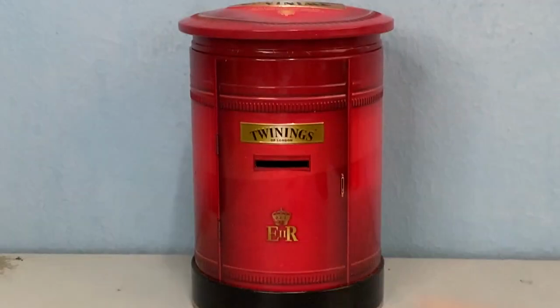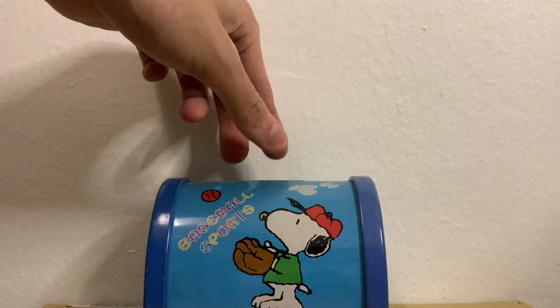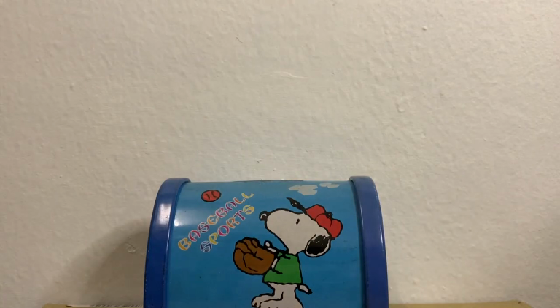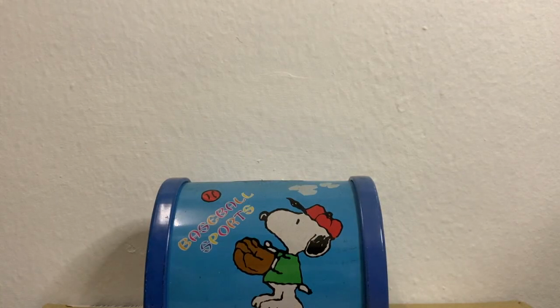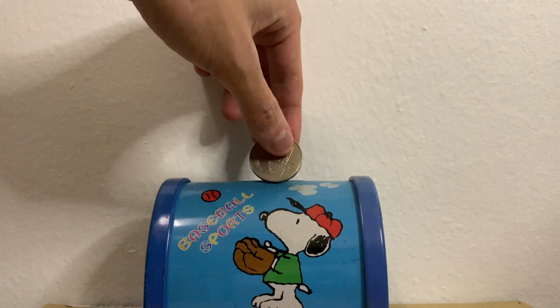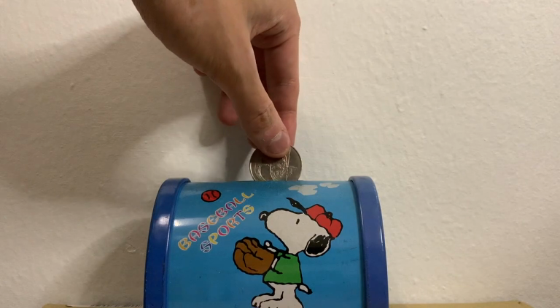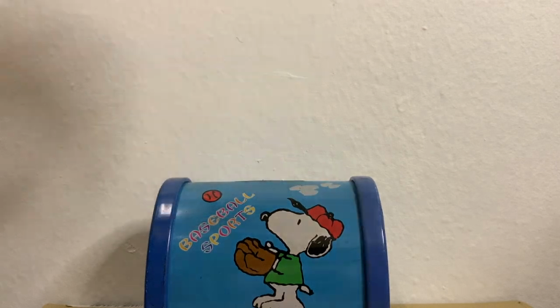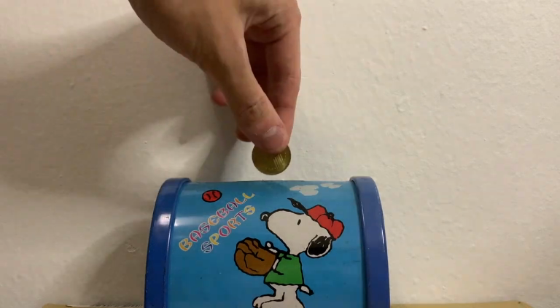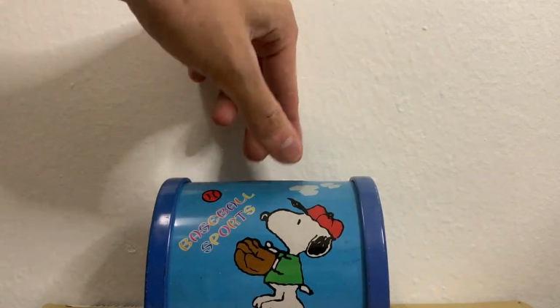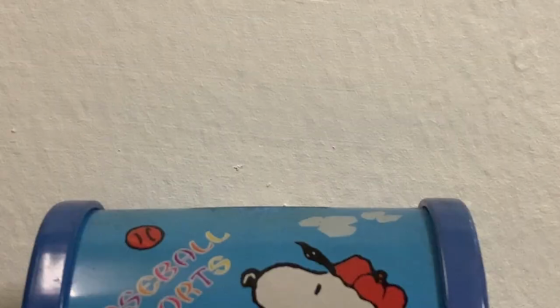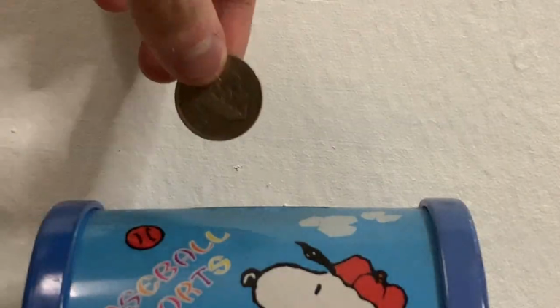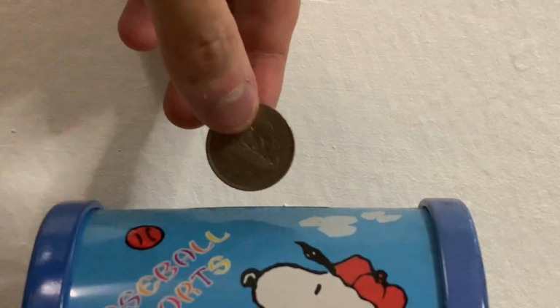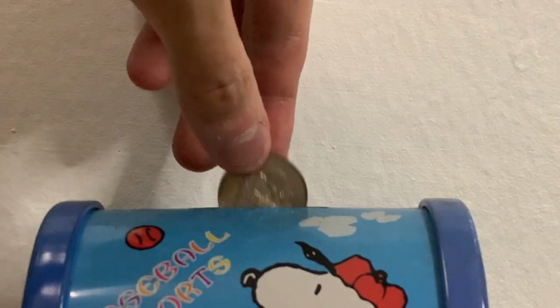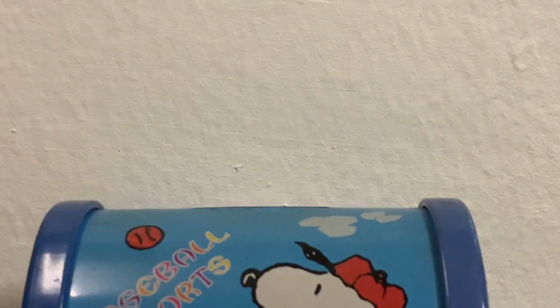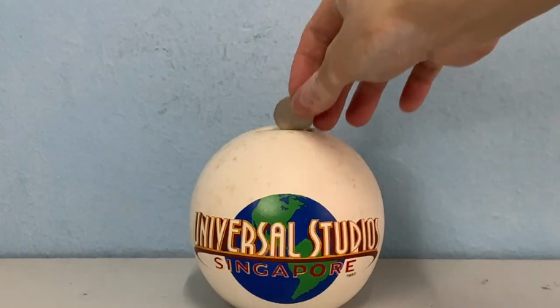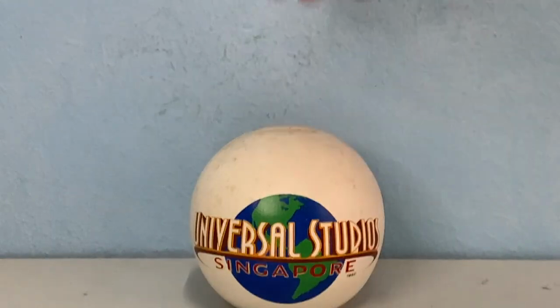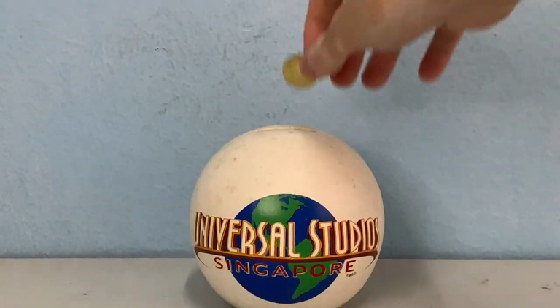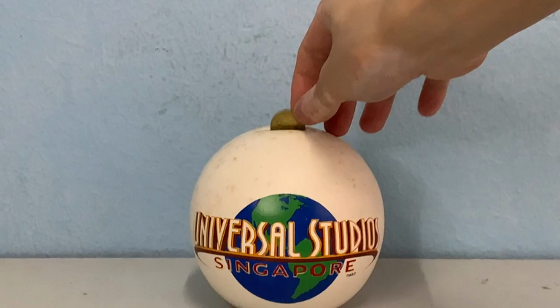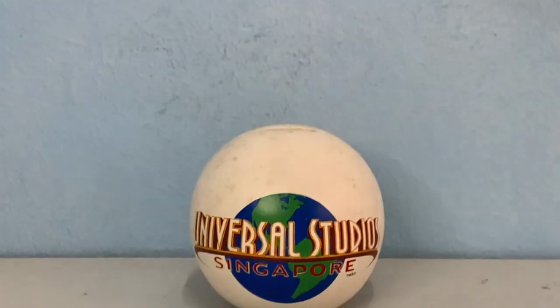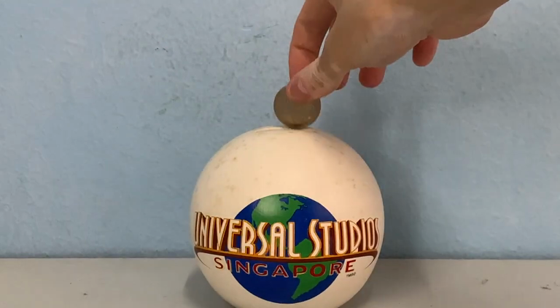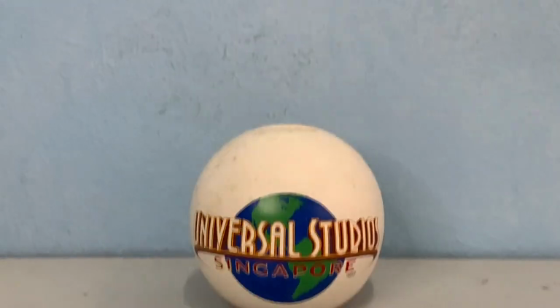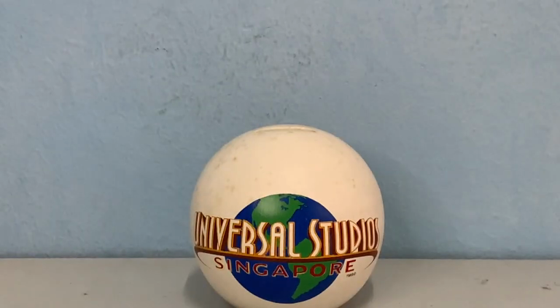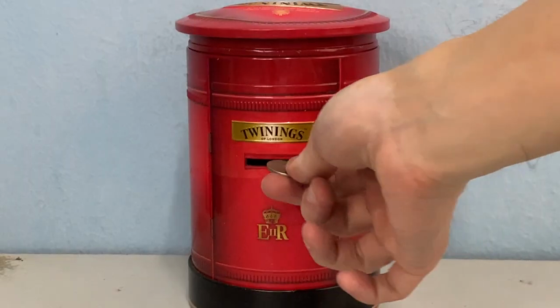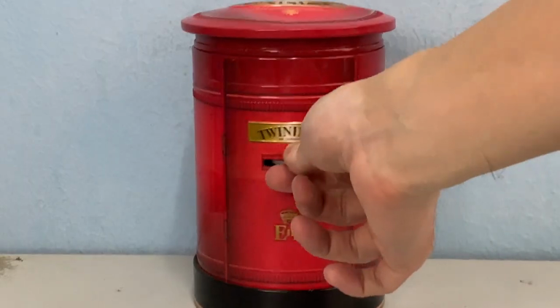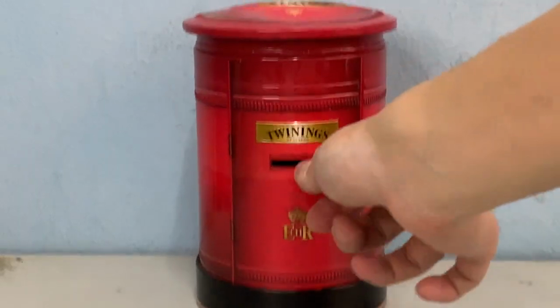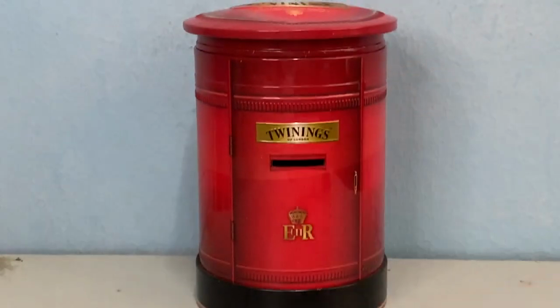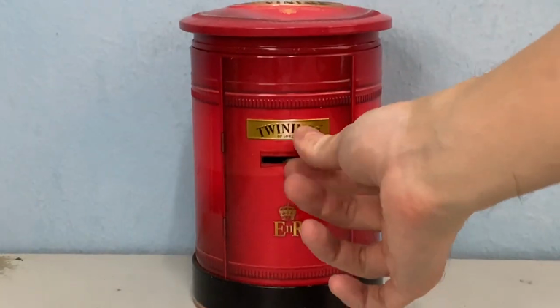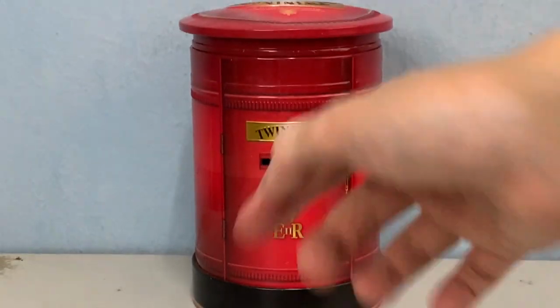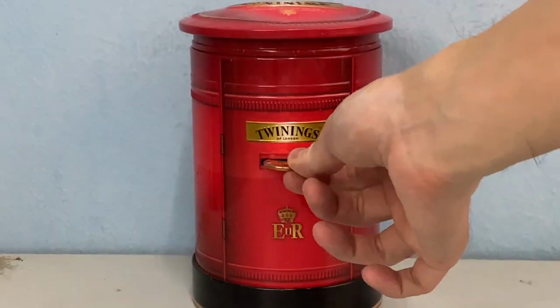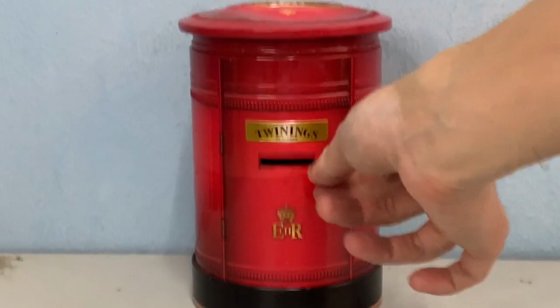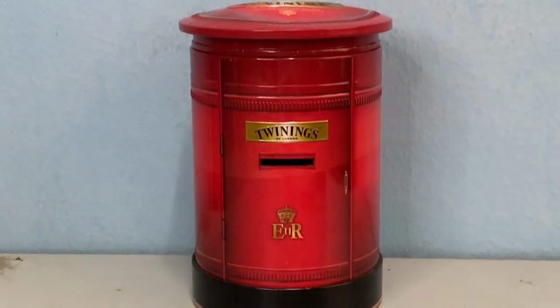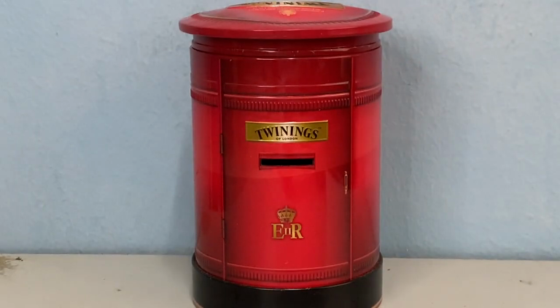One of the ways to teach children about saving is by keeping money in the piggy bank. So whenever we travel, we will go to the souvenir stores and look for all these shiny, unique, and touristy piggy banks.